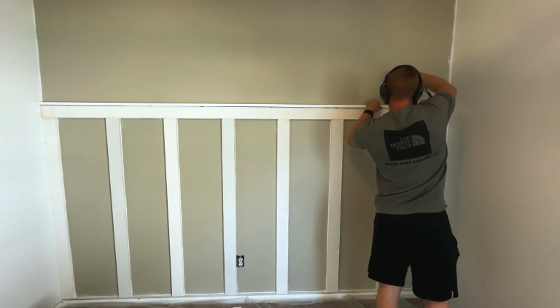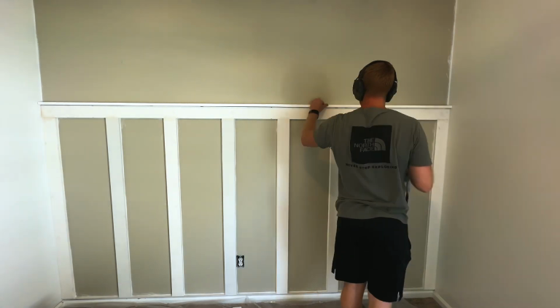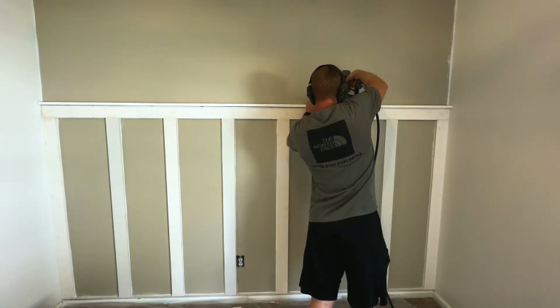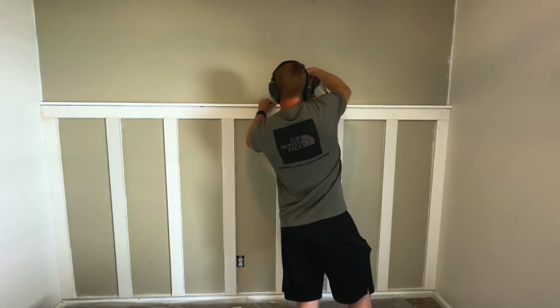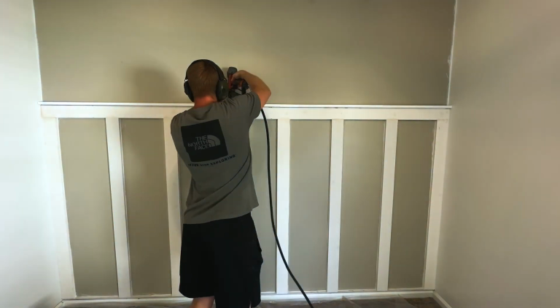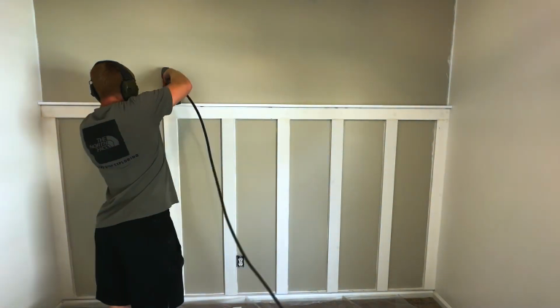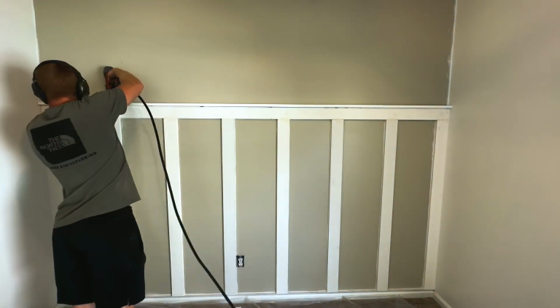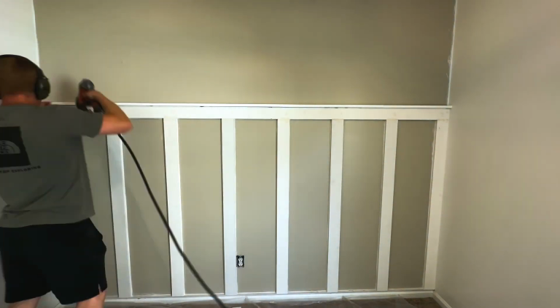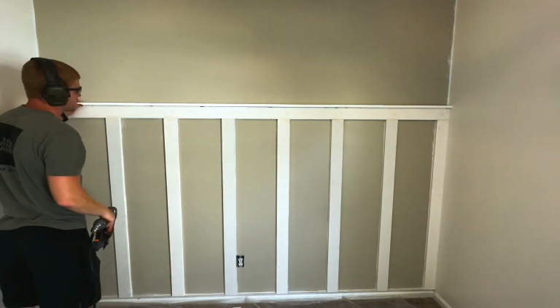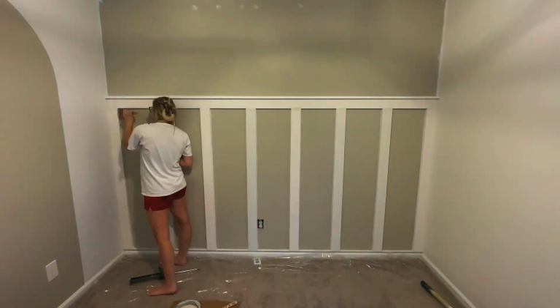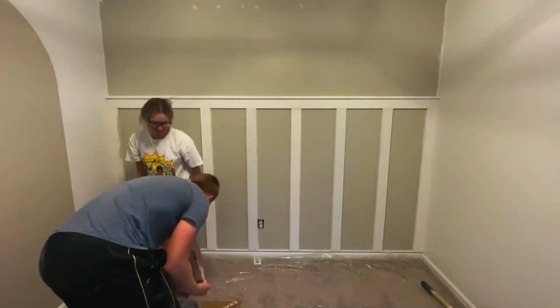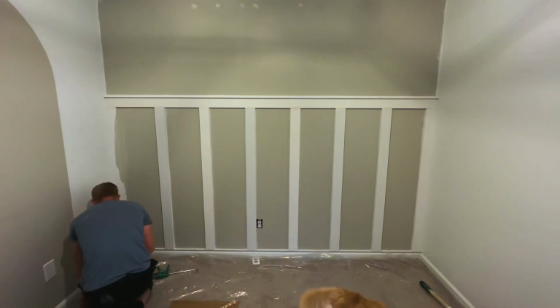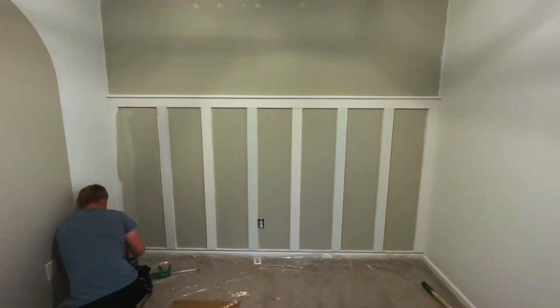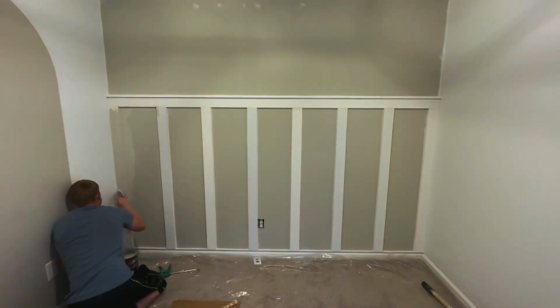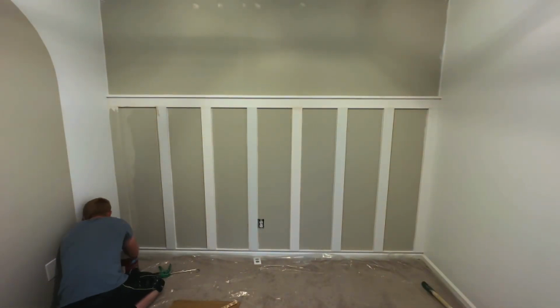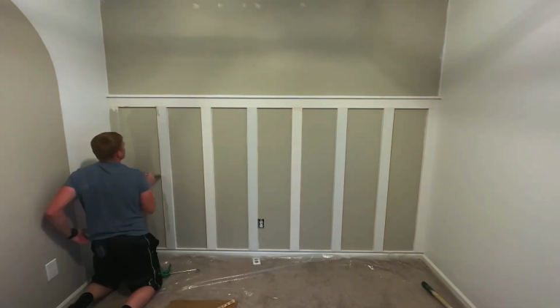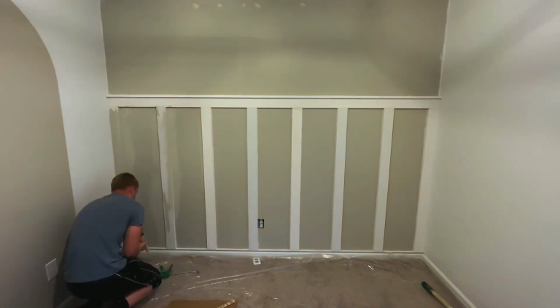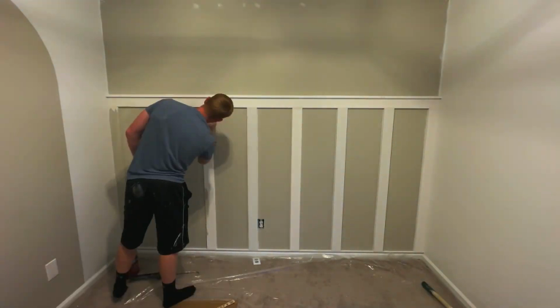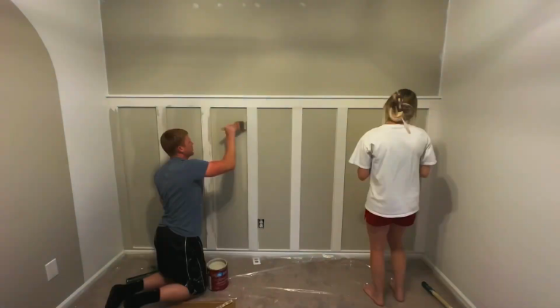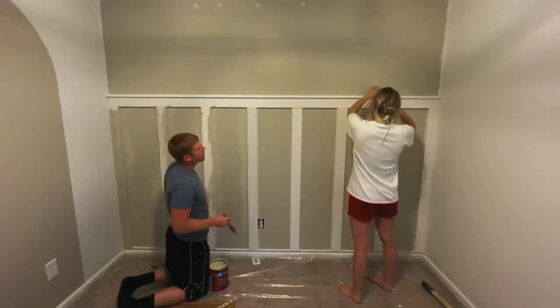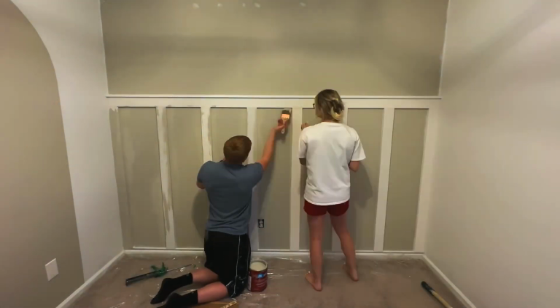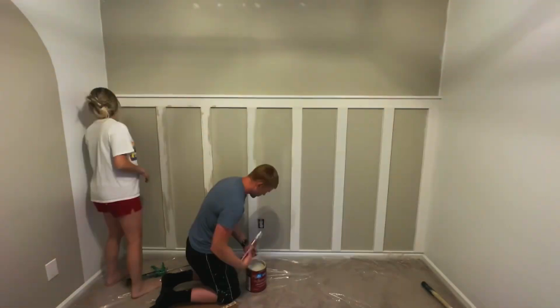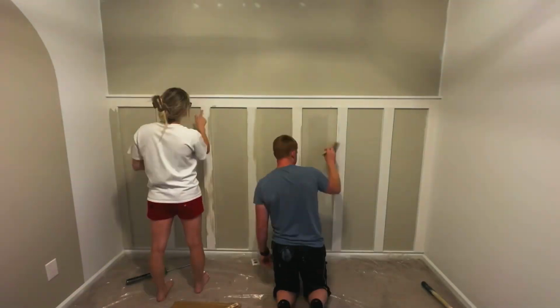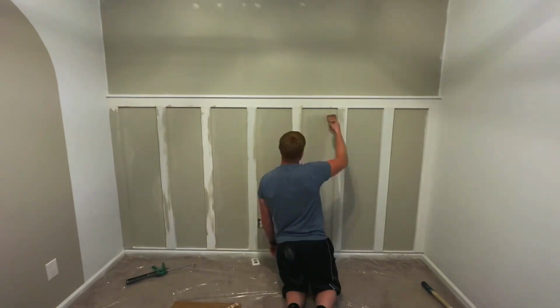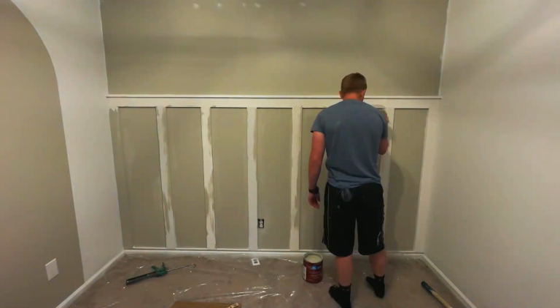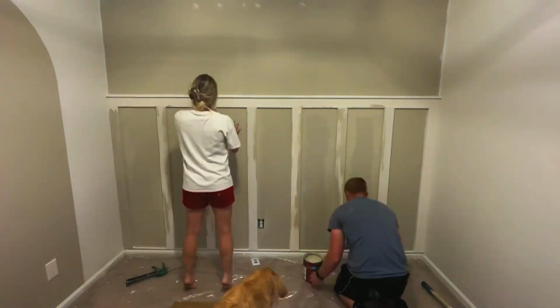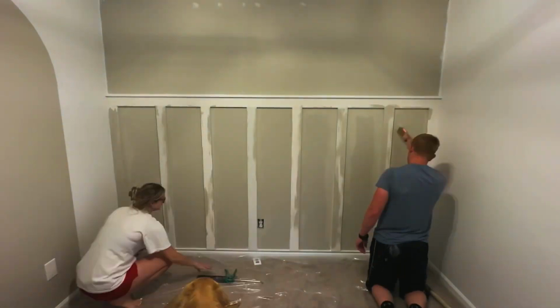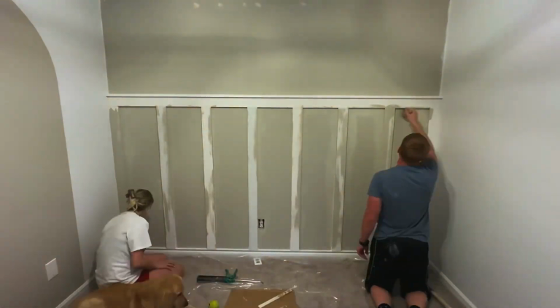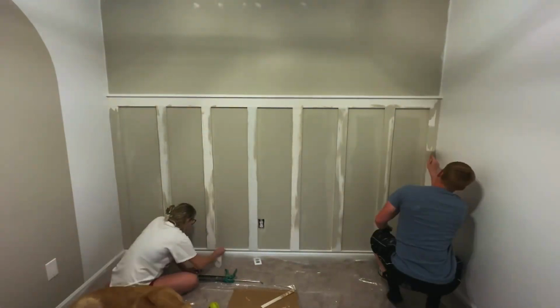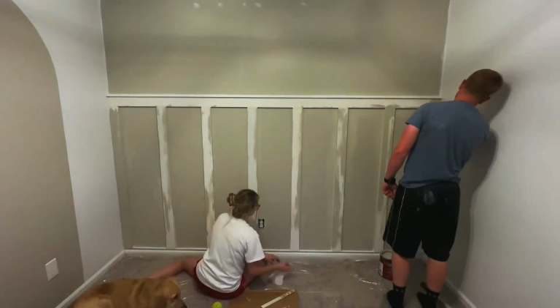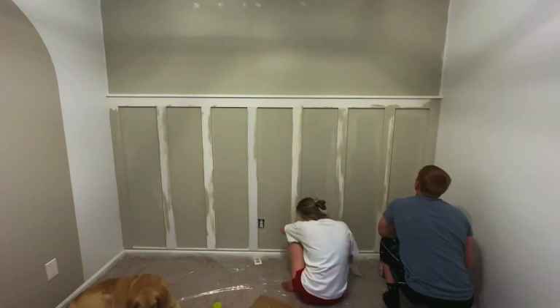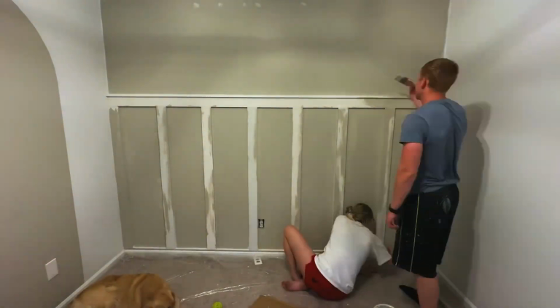Once we got our wood filler sanded down, just gave it a quick paint - it was already primed, and we're just painting it the same color the wall was previously. I like to cut in first and then have the wife roll over so it hides all of my brush marks.